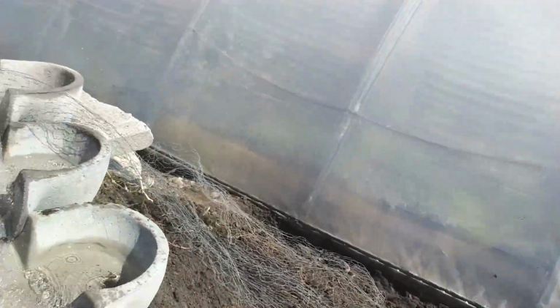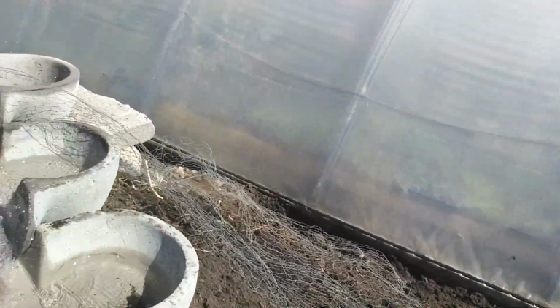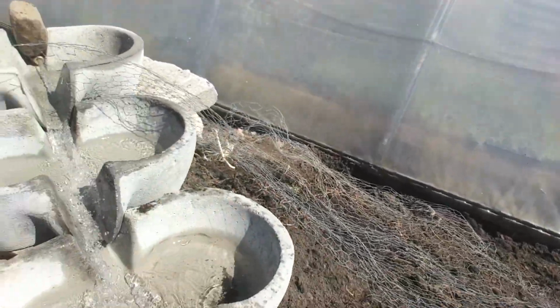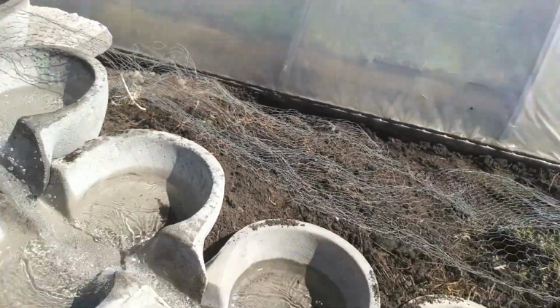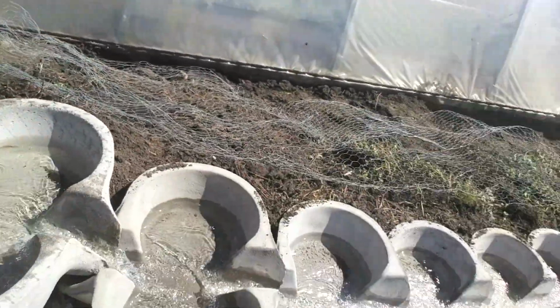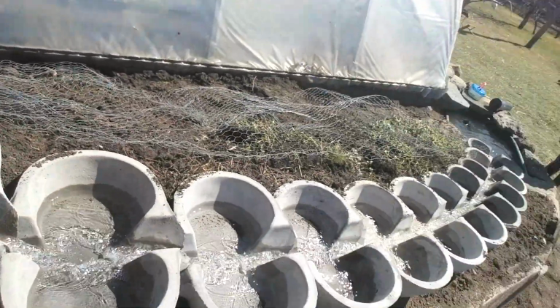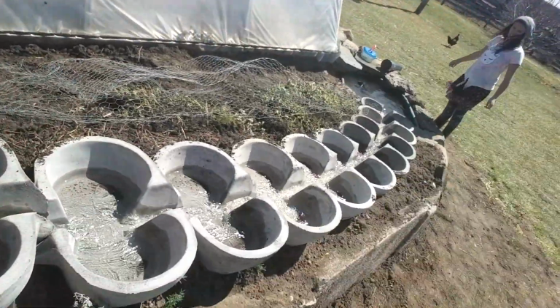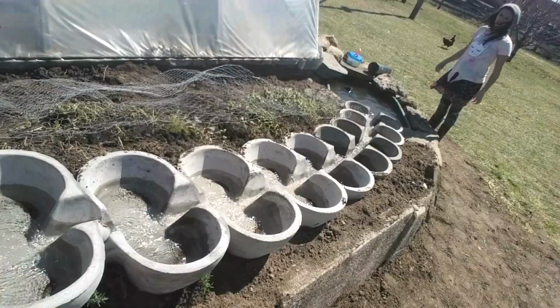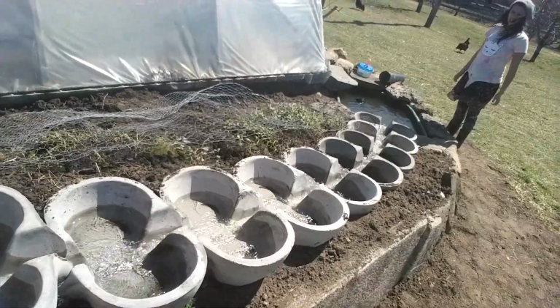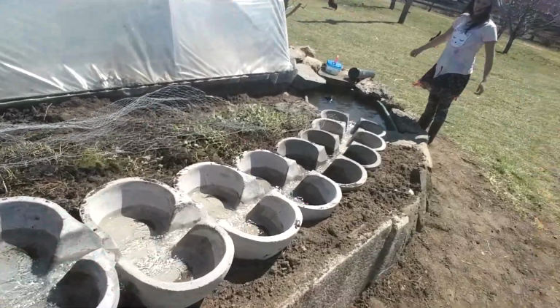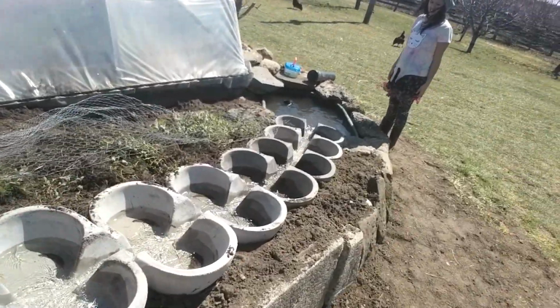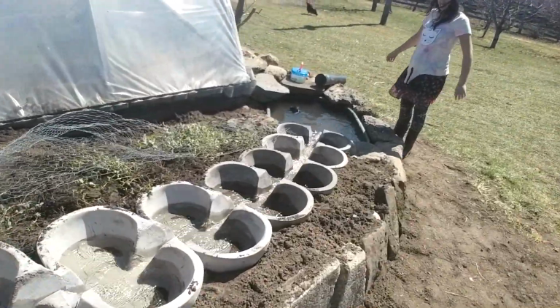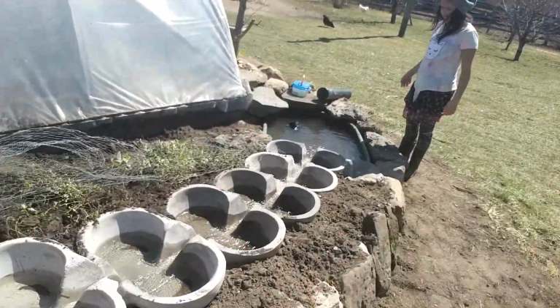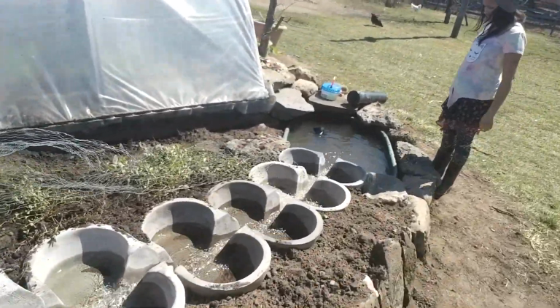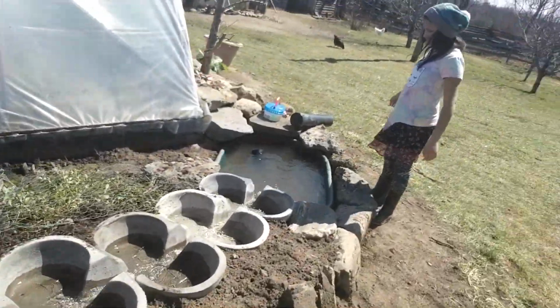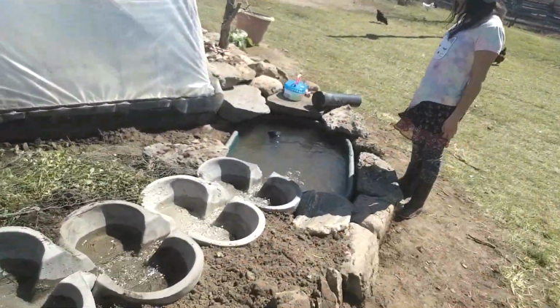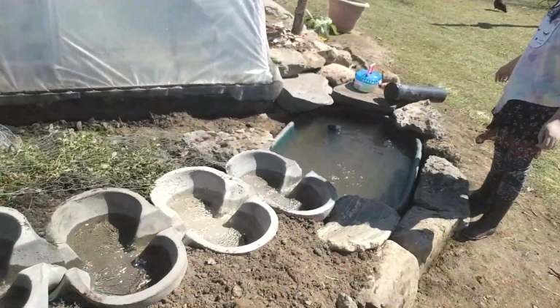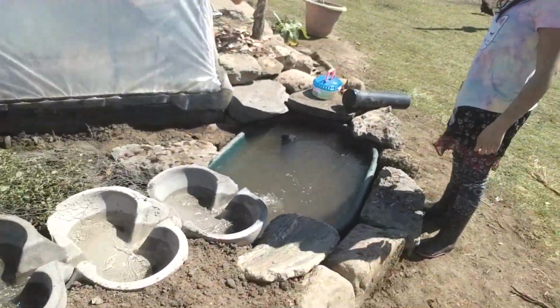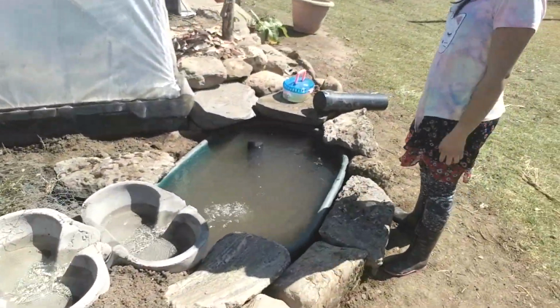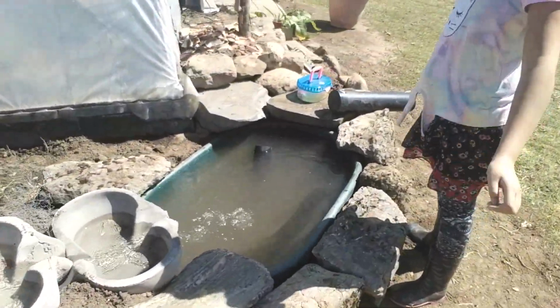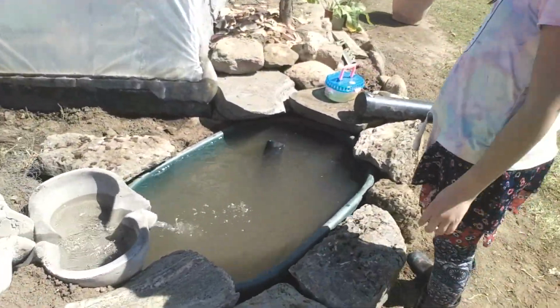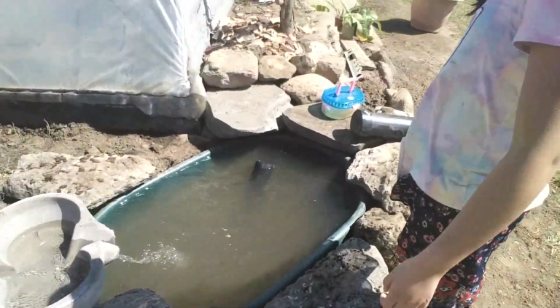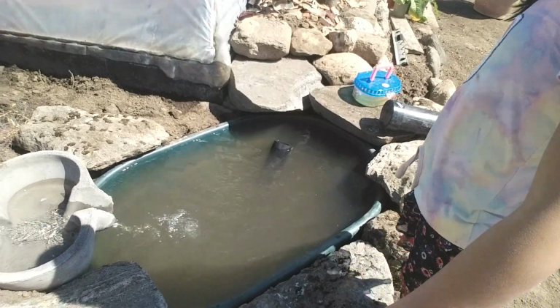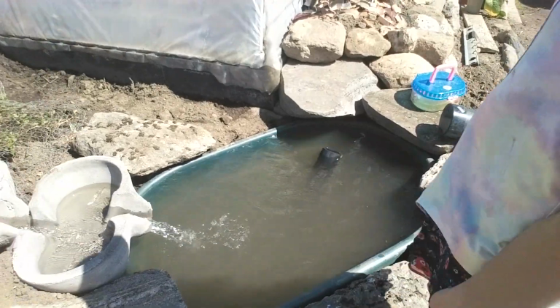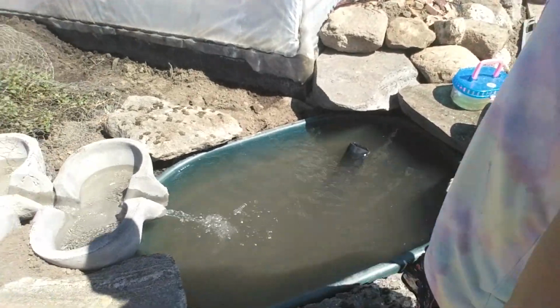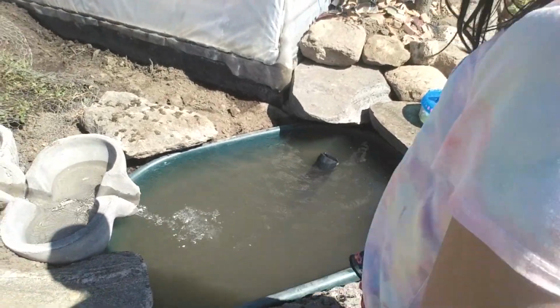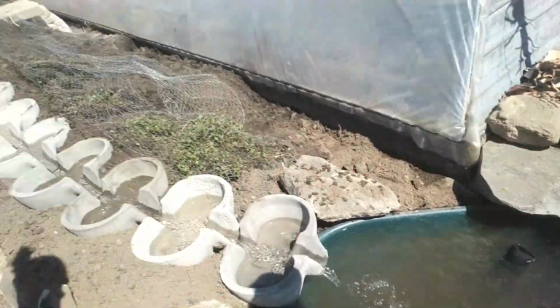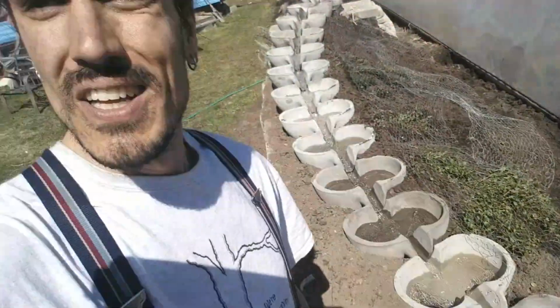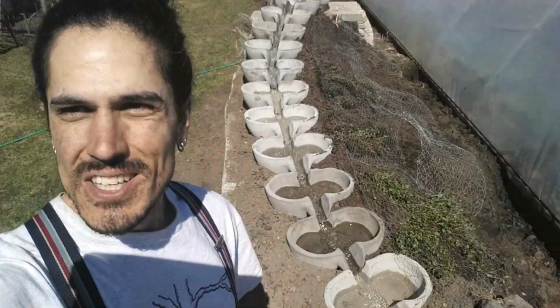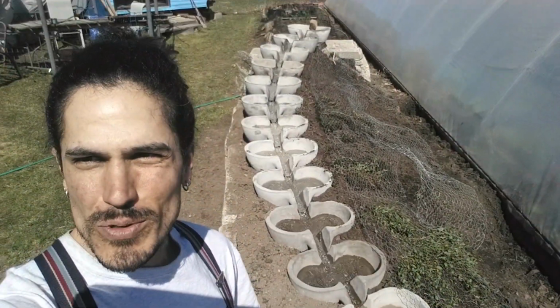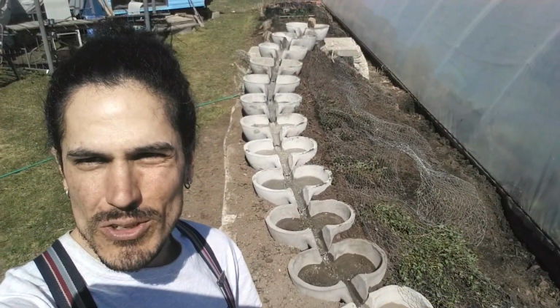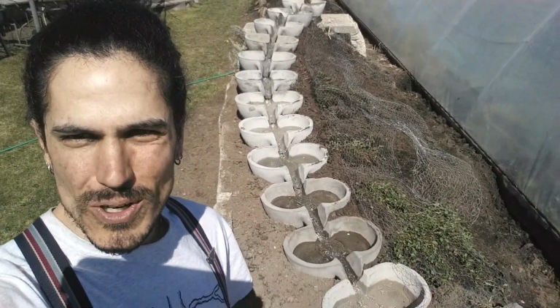The water is passing through a number of different mediums all the way down to the pool here where everyone can enjoy. And so that's my progress so far.